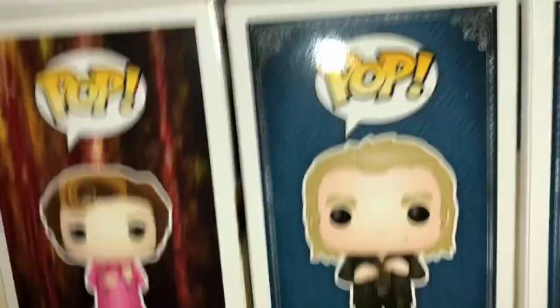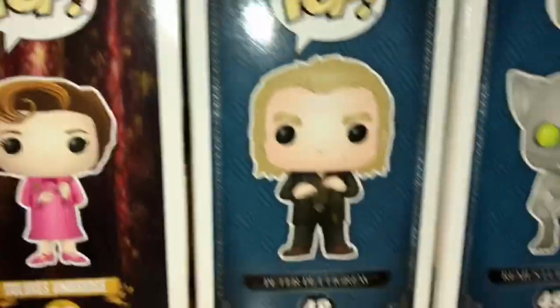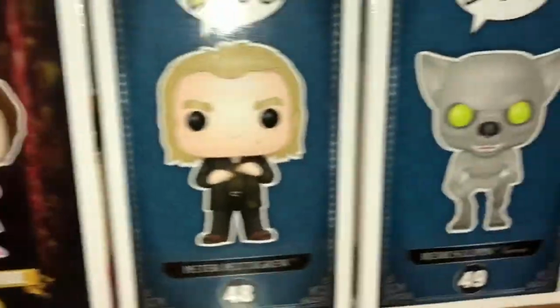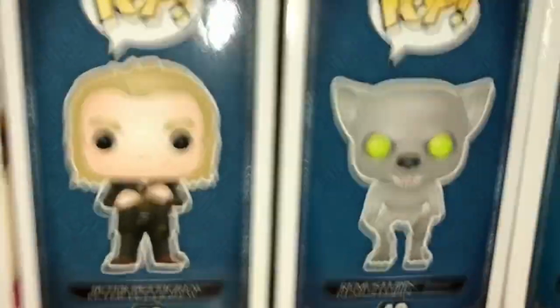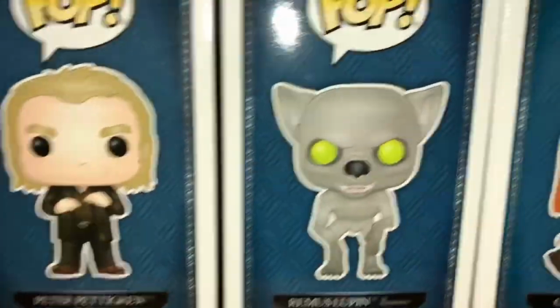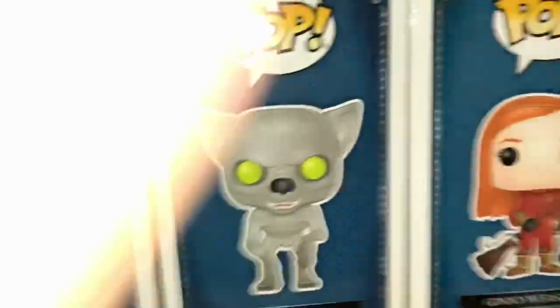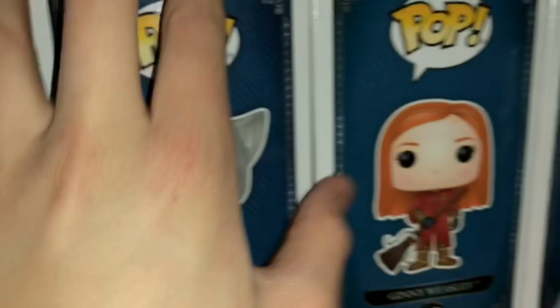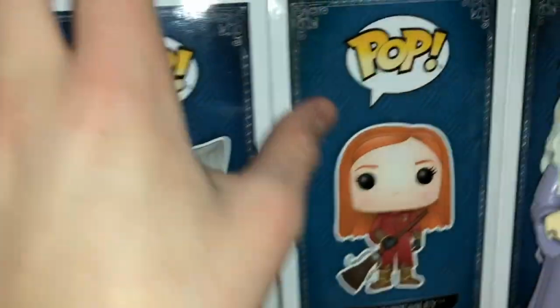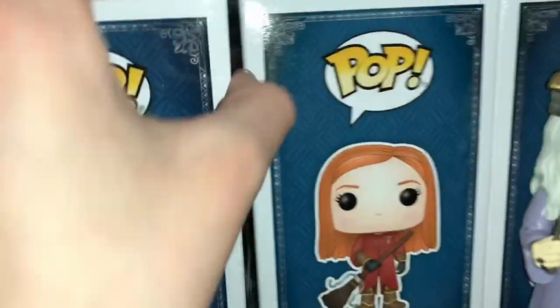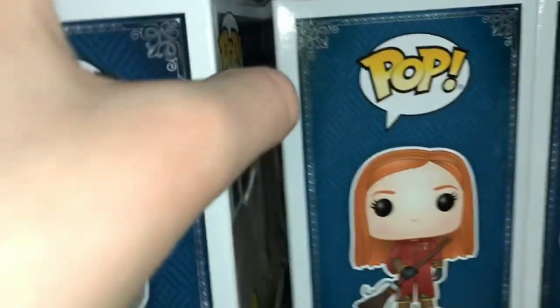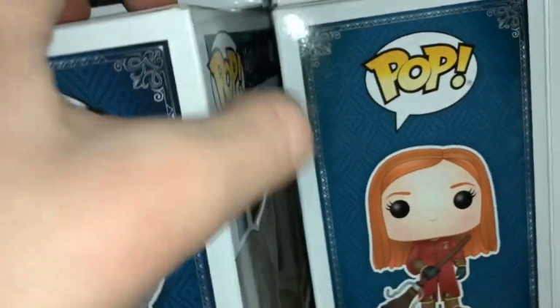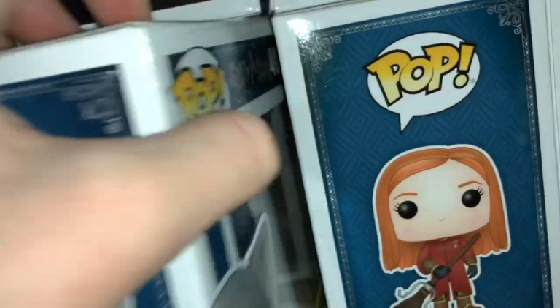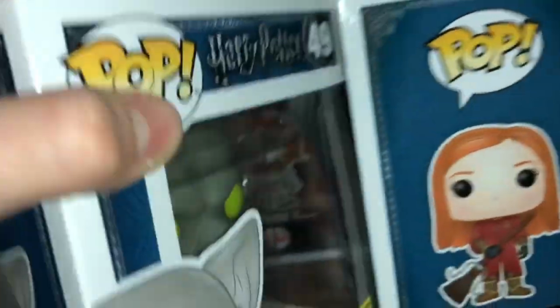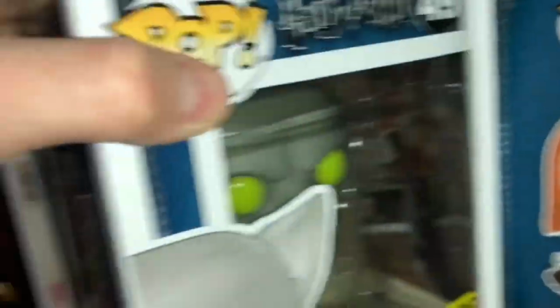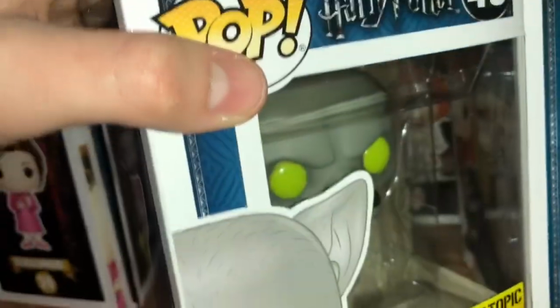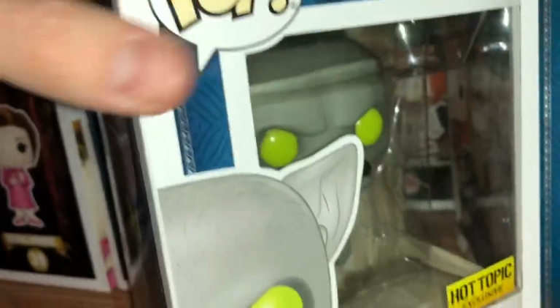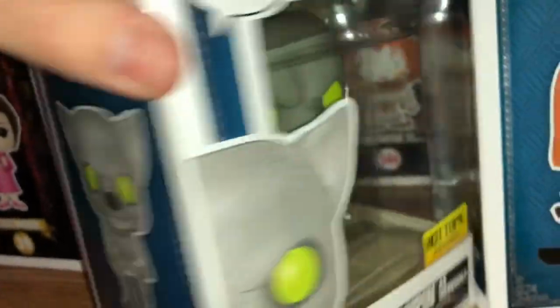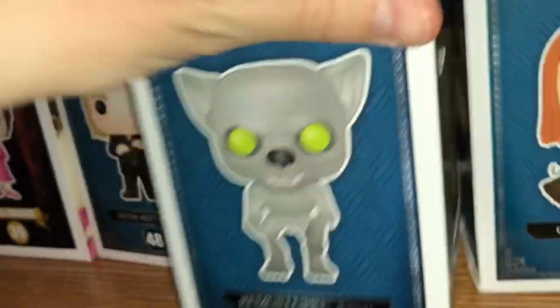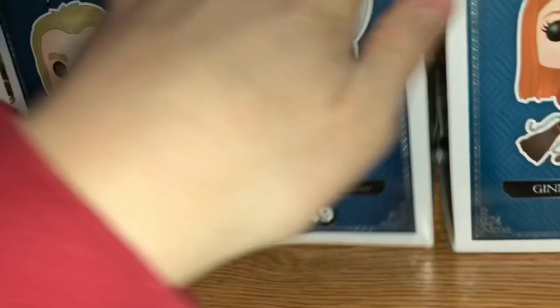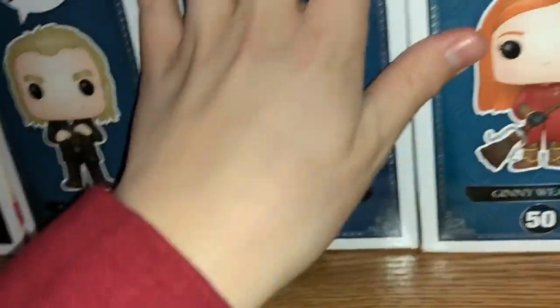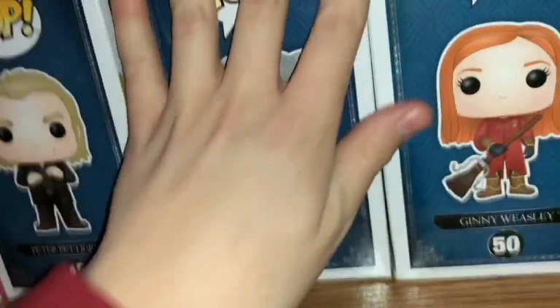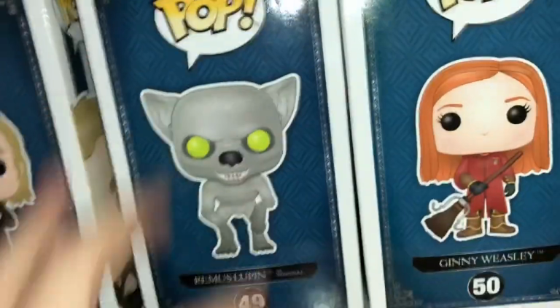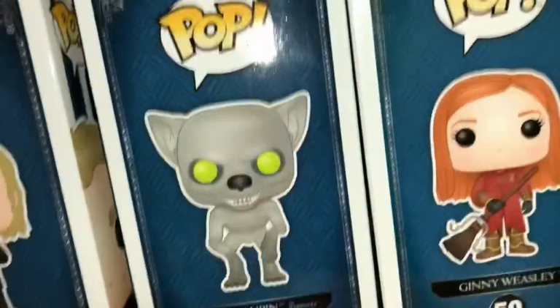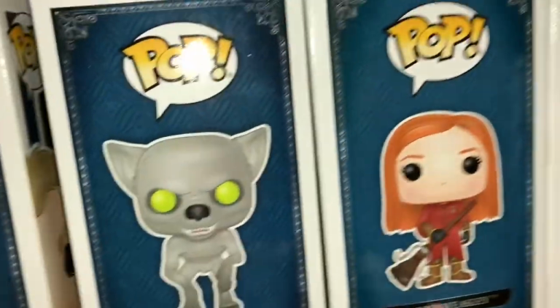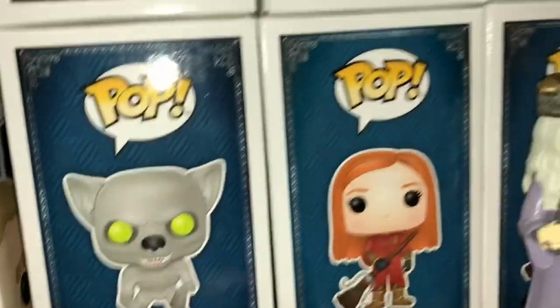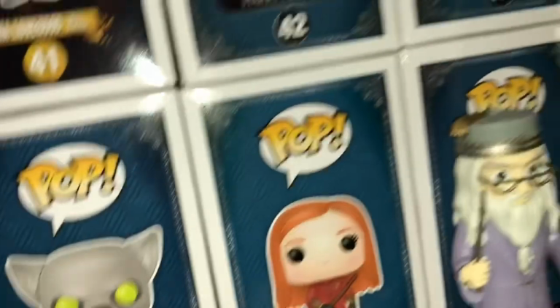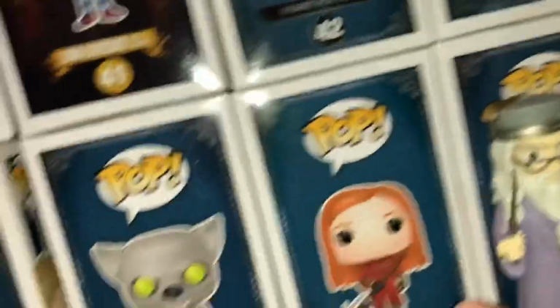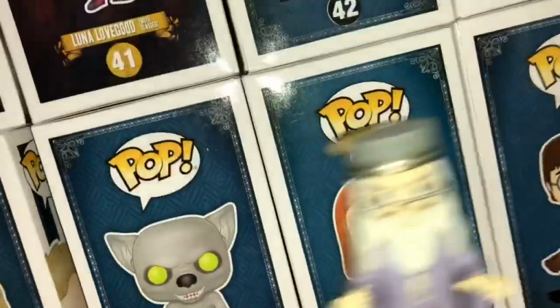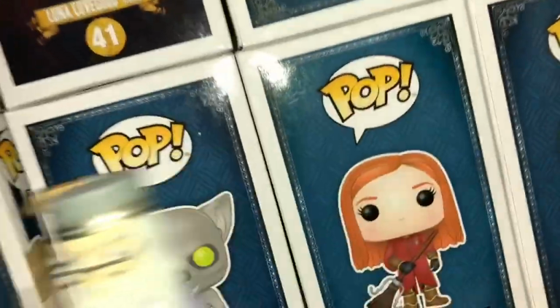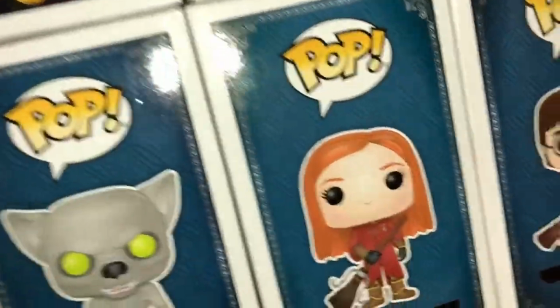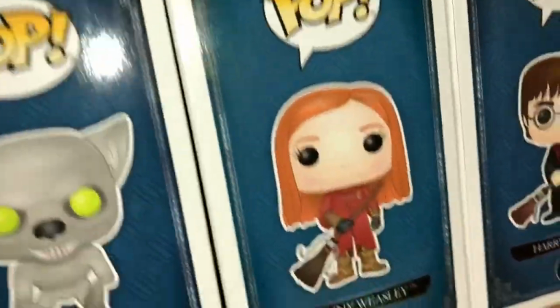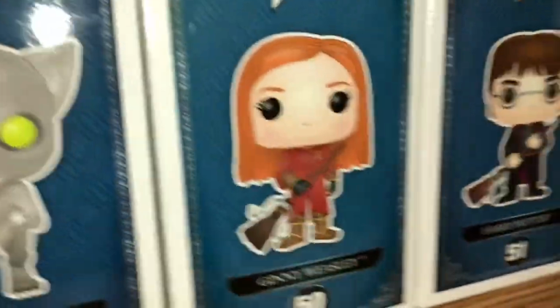Here's Peter Pettigrew. Here's Remus Lupin as a werewolf. Another valuable pop — it's going up in price. Ginny Weasley with the broom.